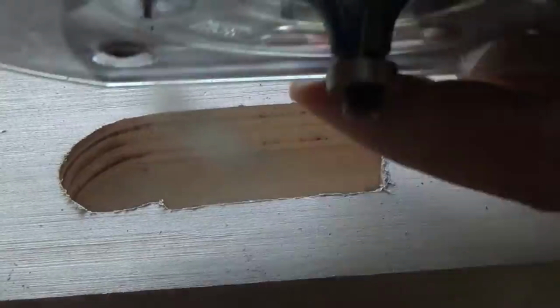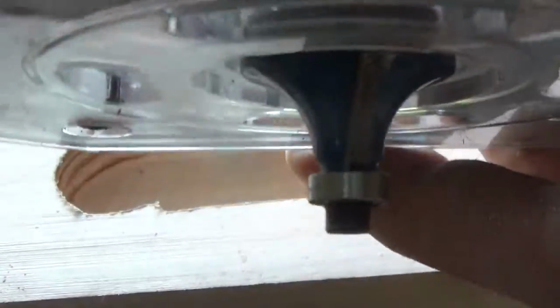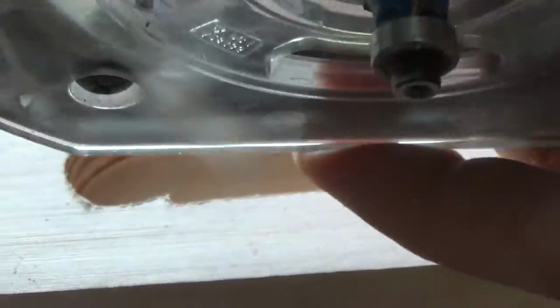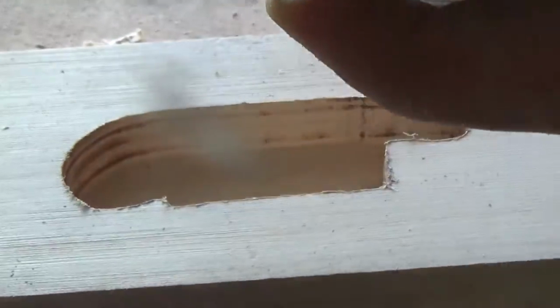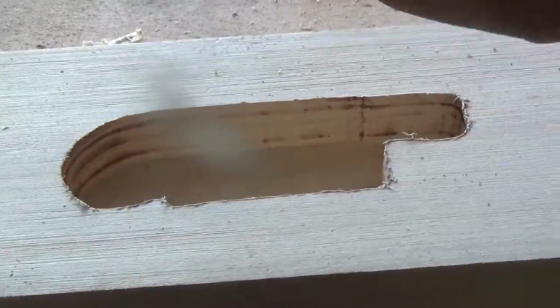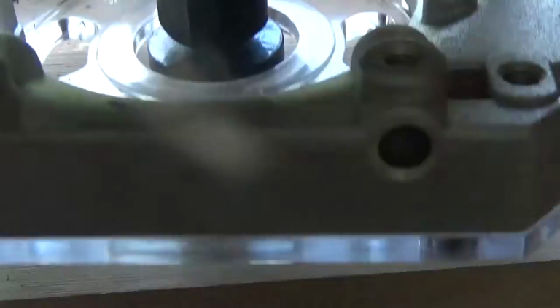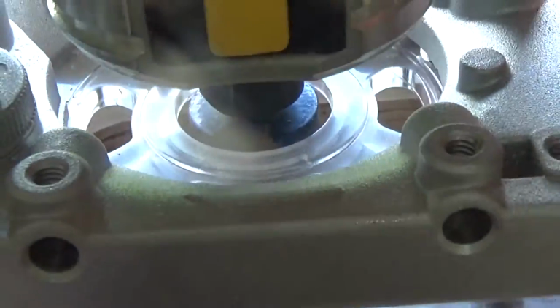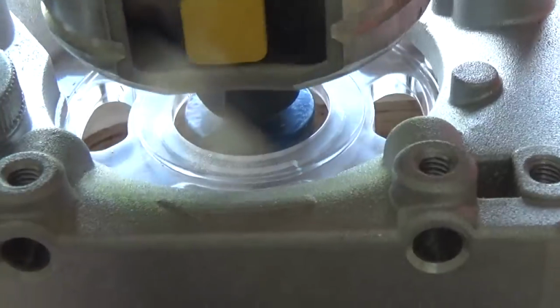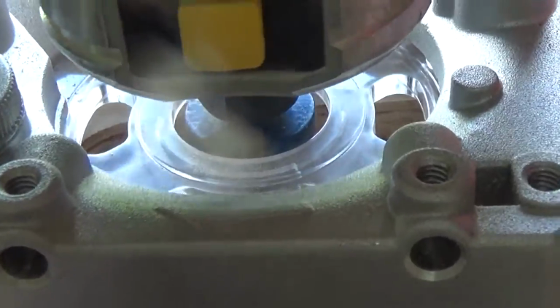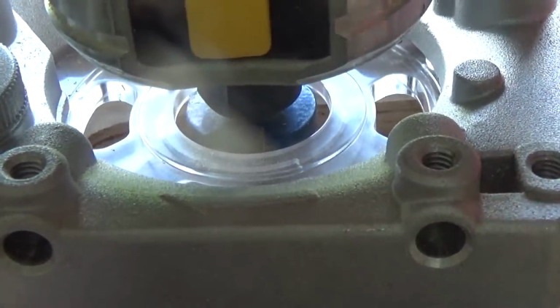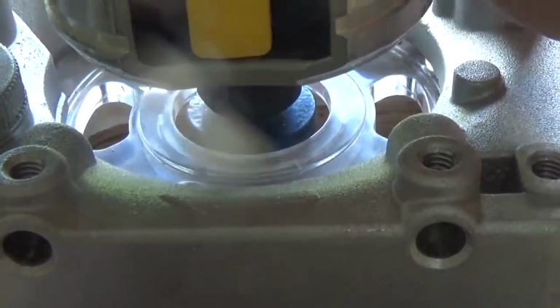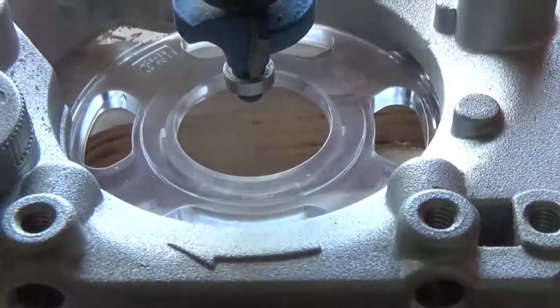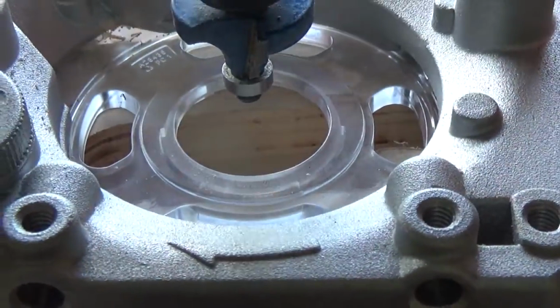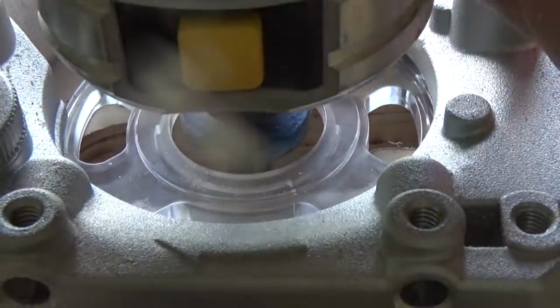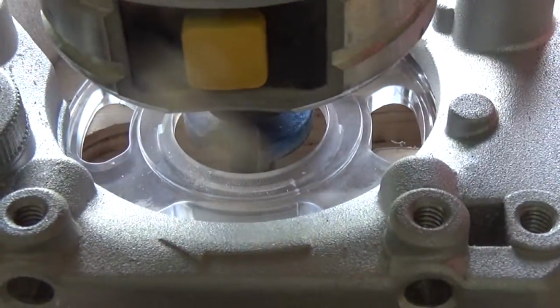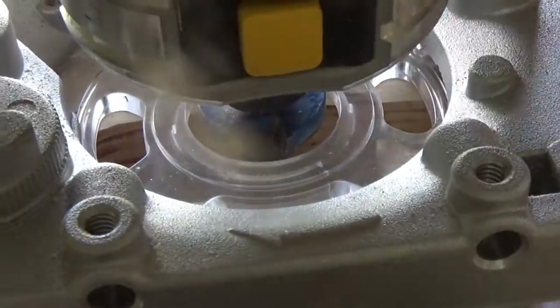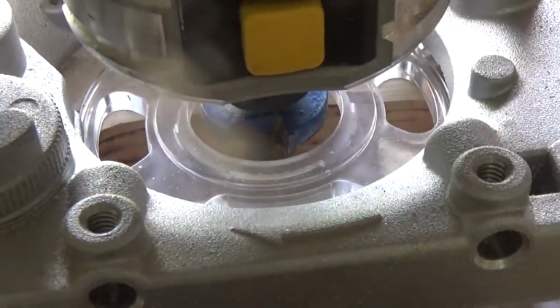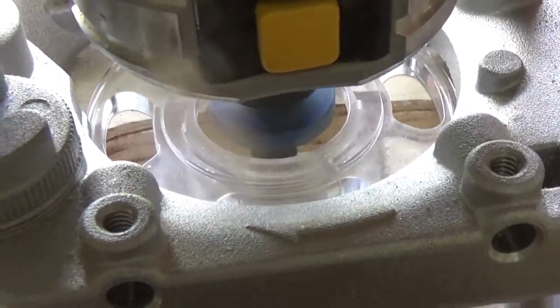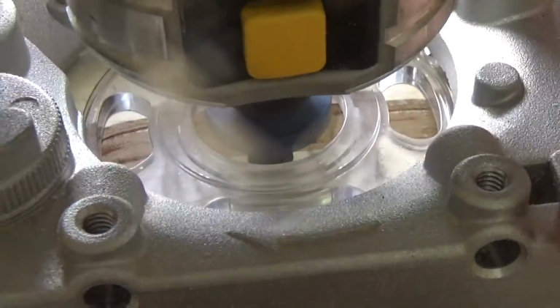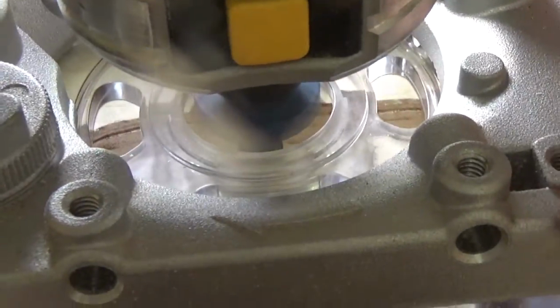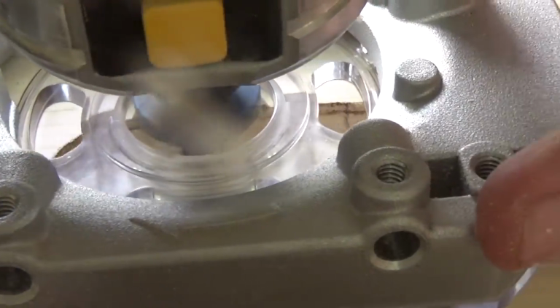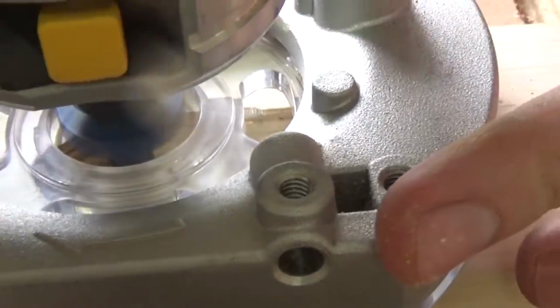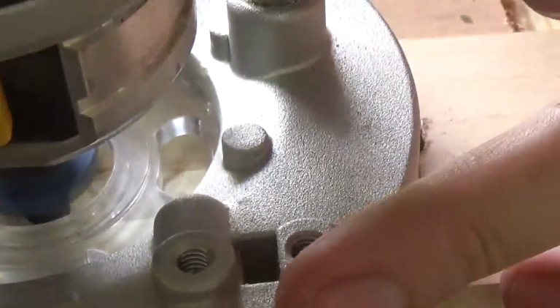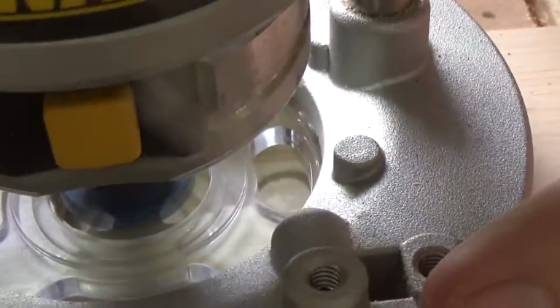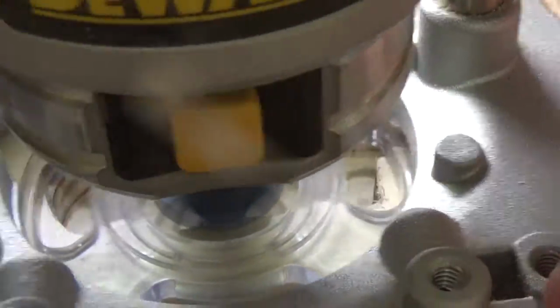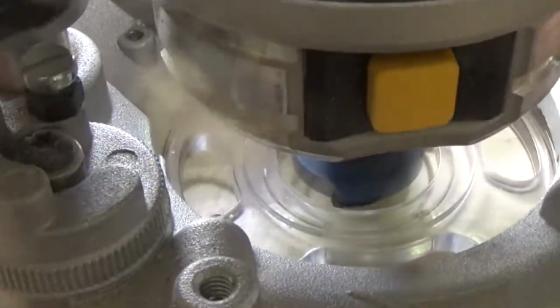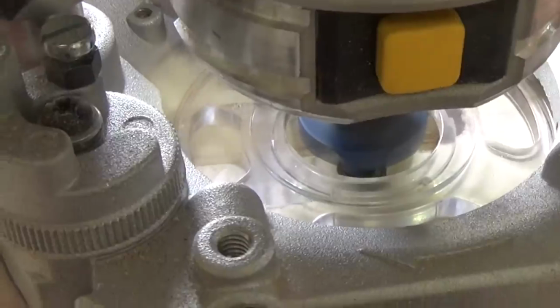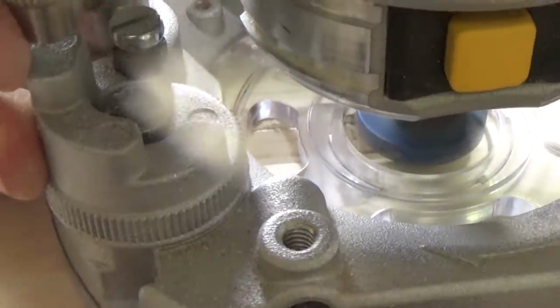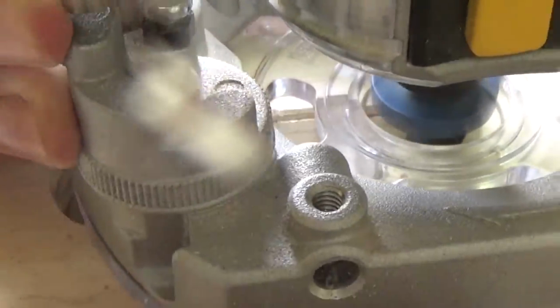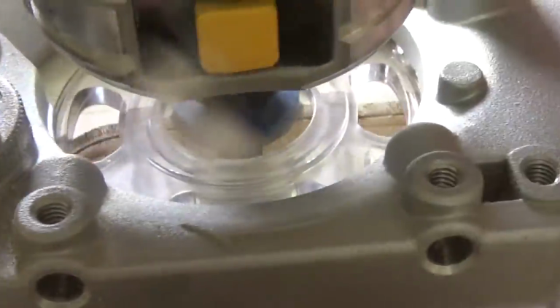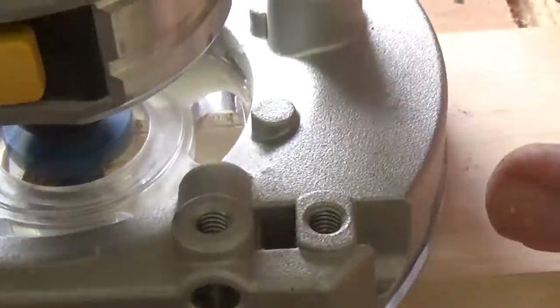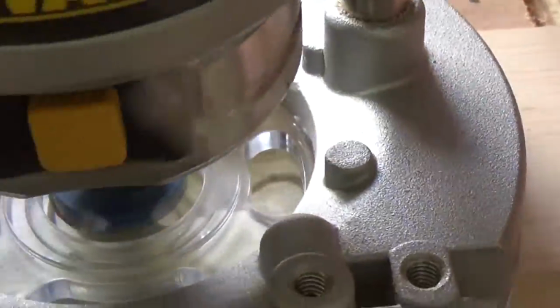I decided to use a roundover bit on the inside edges here, but I didn't really like it, so I switched the bit out for a chamfer bit and I like that a lot more.